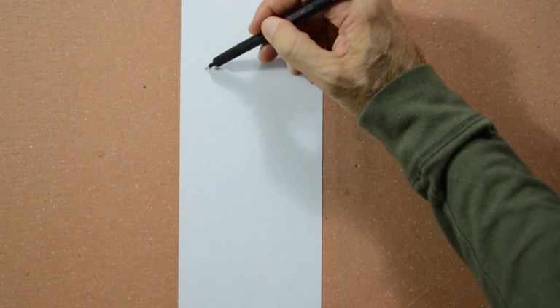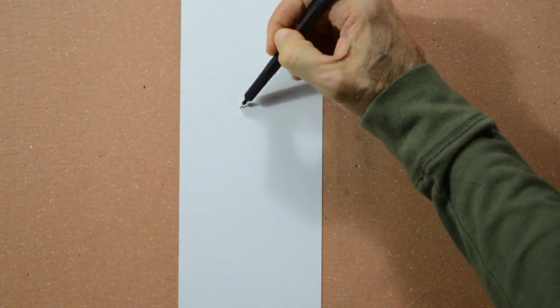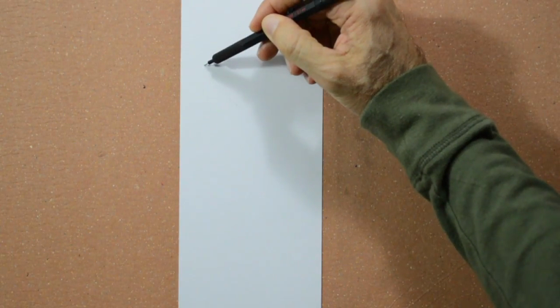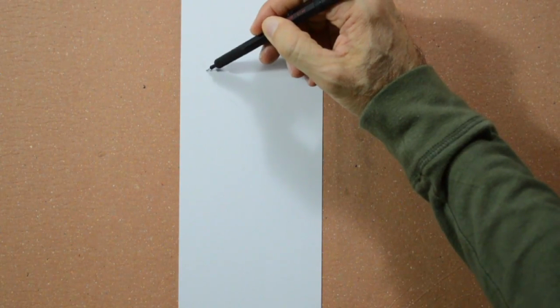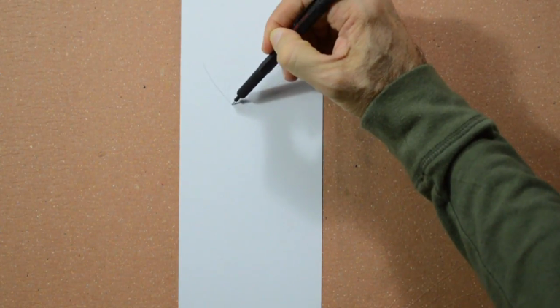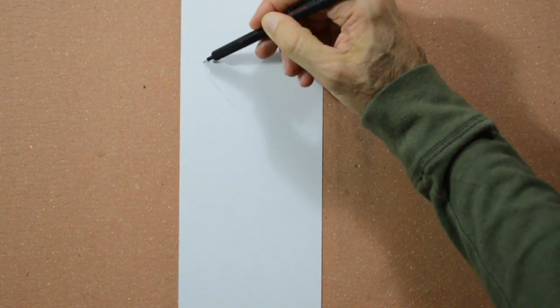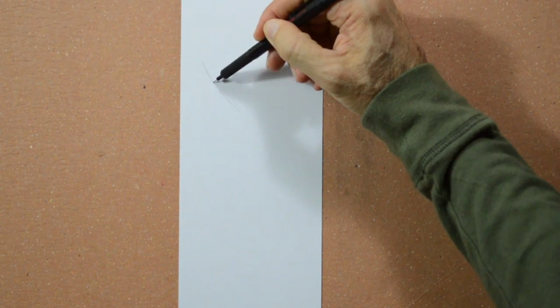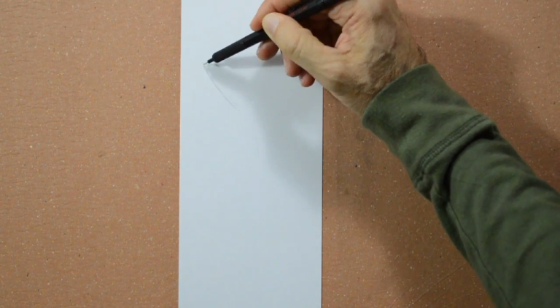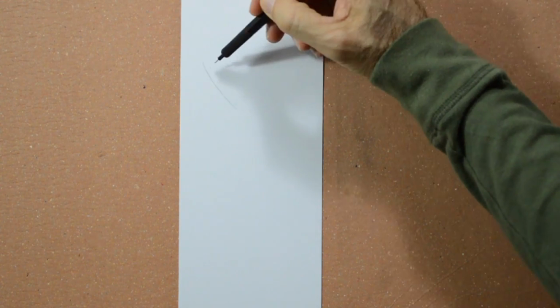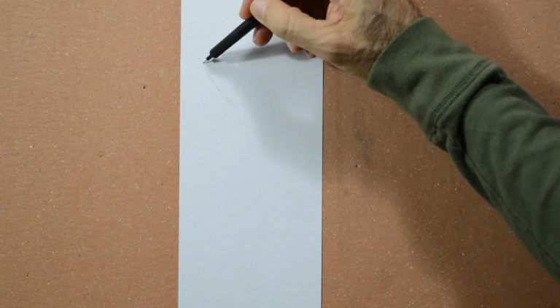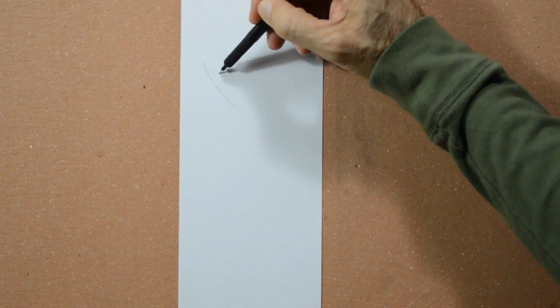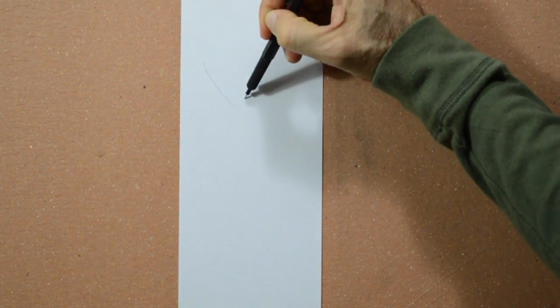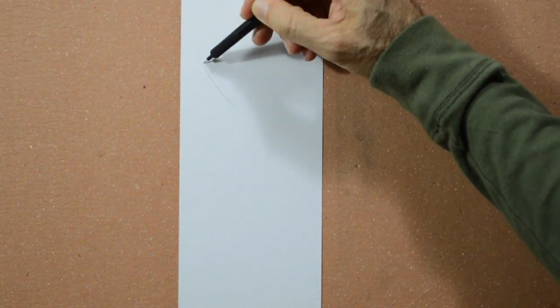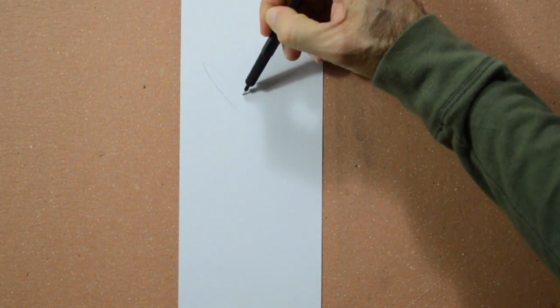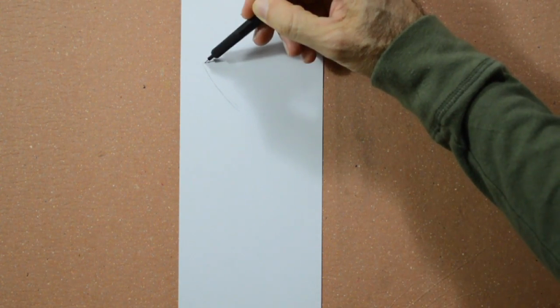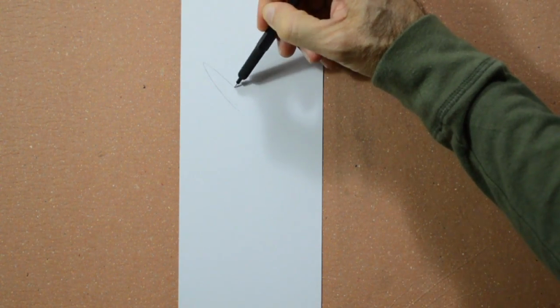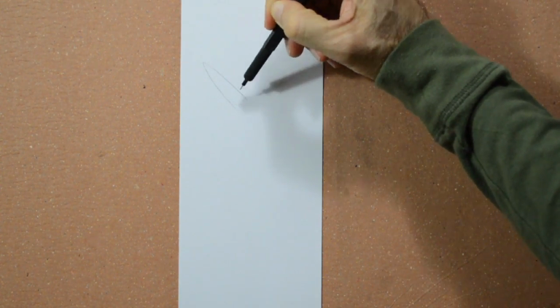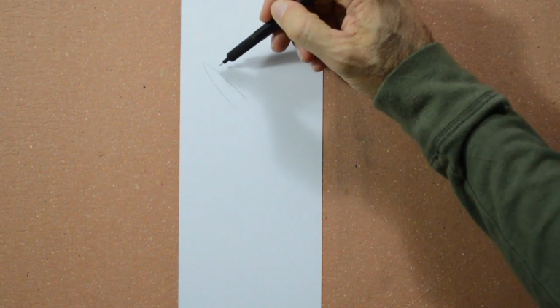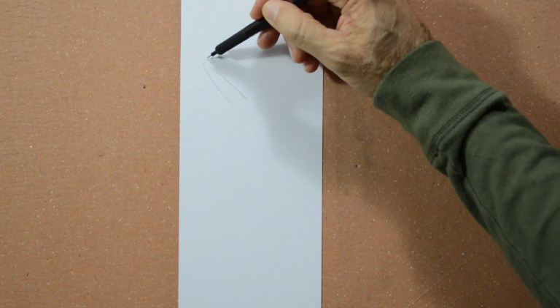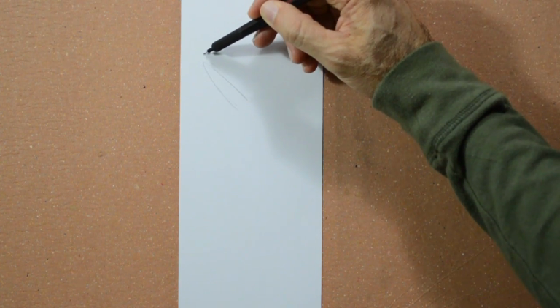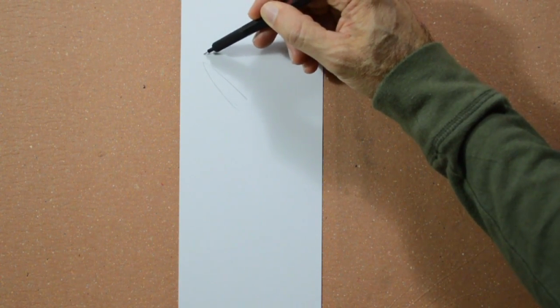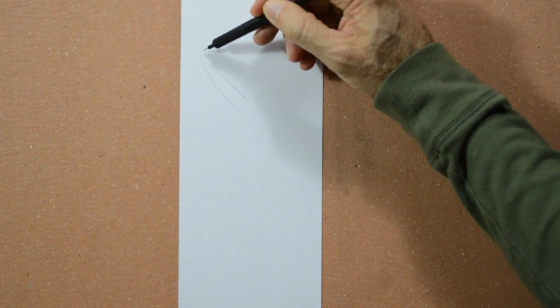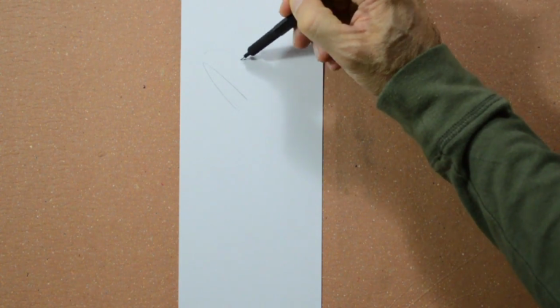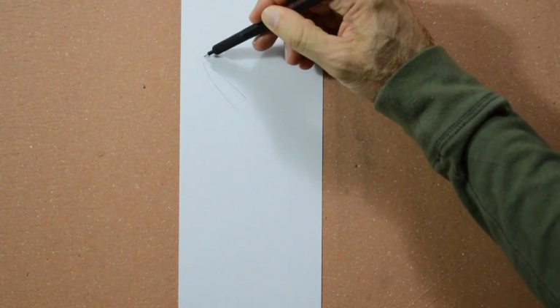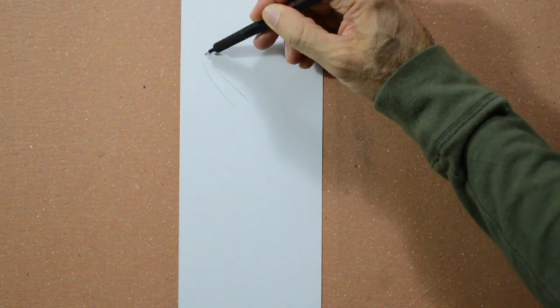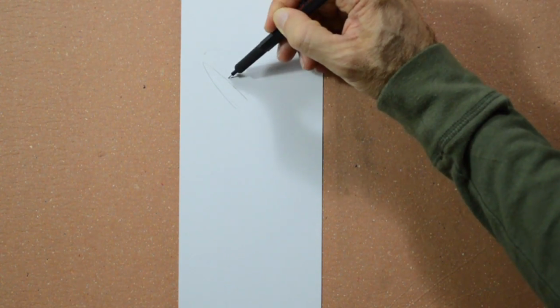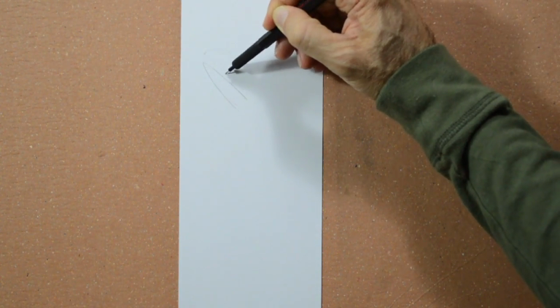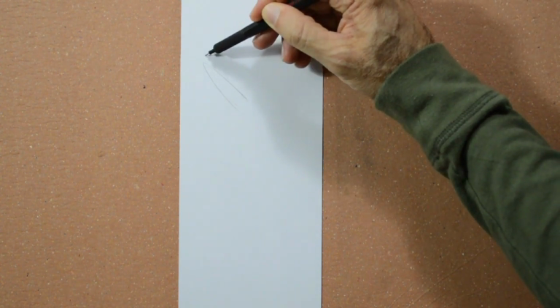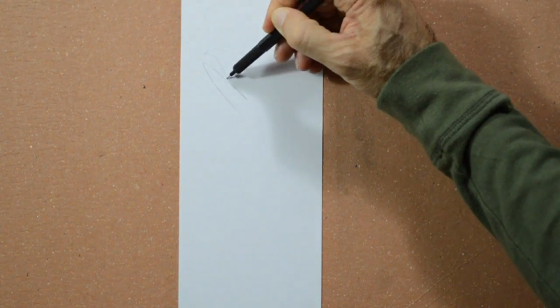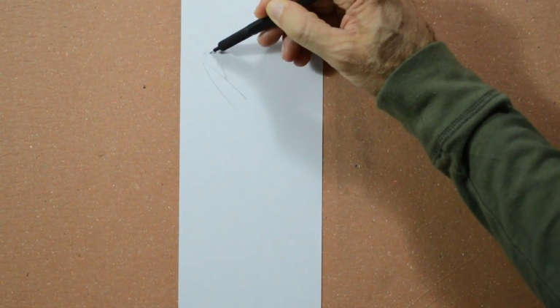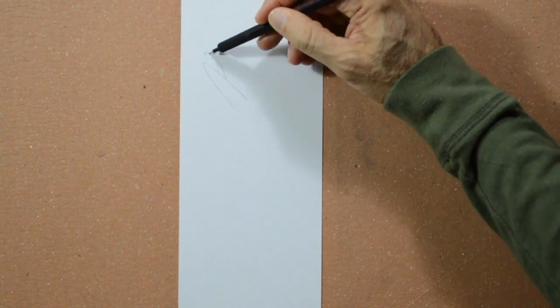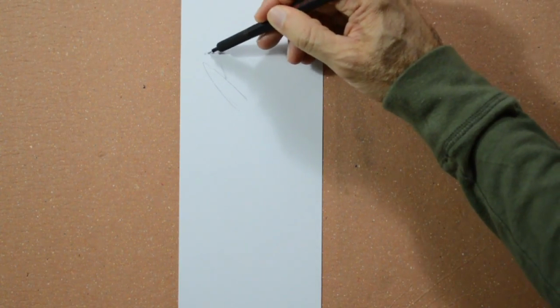Hello my friends and welcome to another Tuesday of Chuchoria! Today we will draw a crow. You may start with any part really, but this time we will start with the beak.